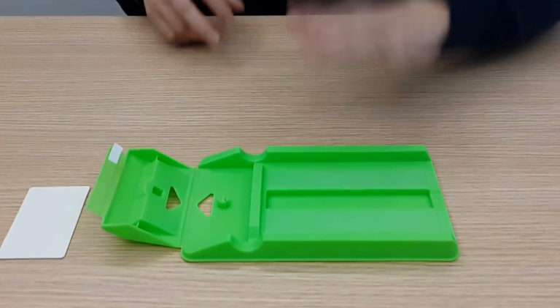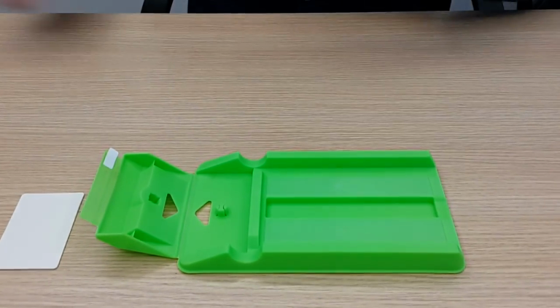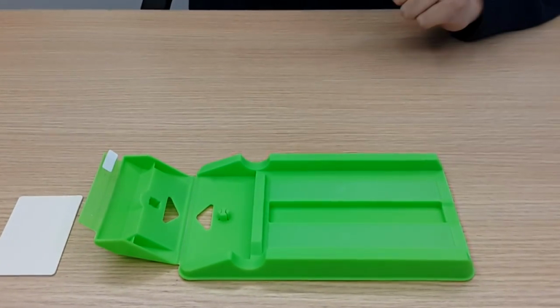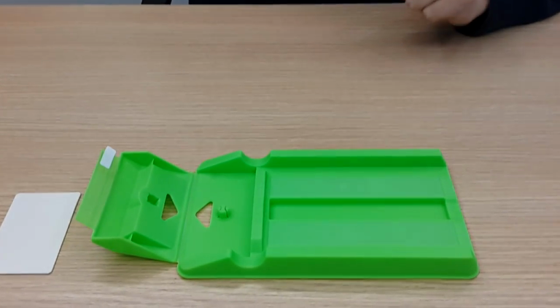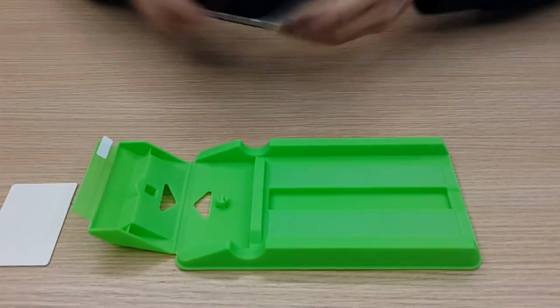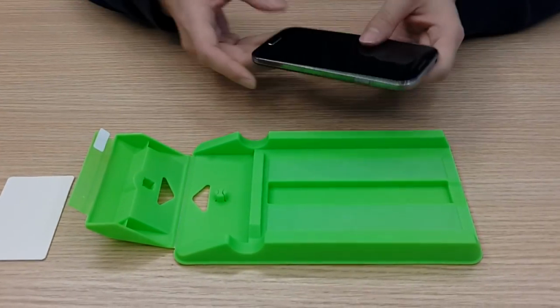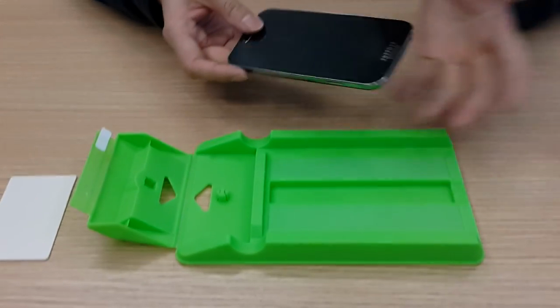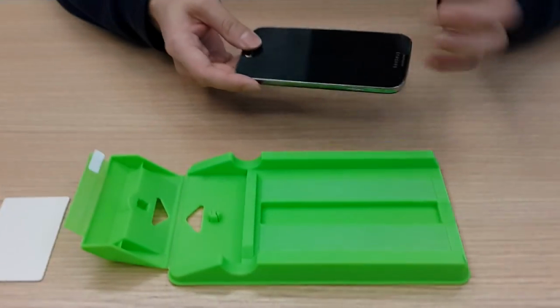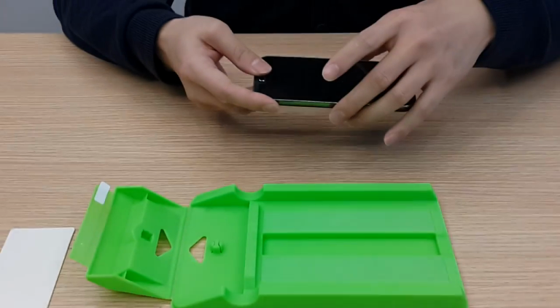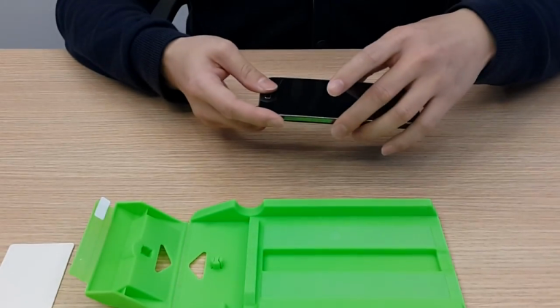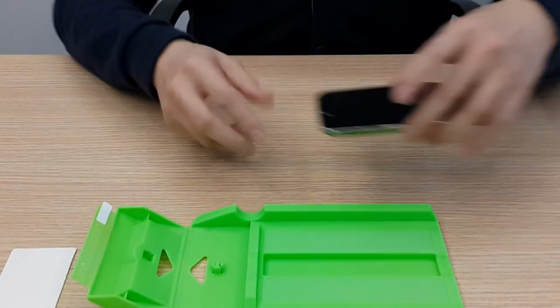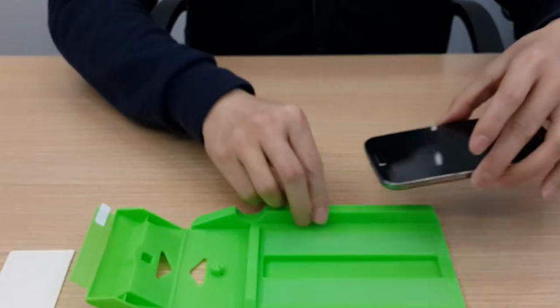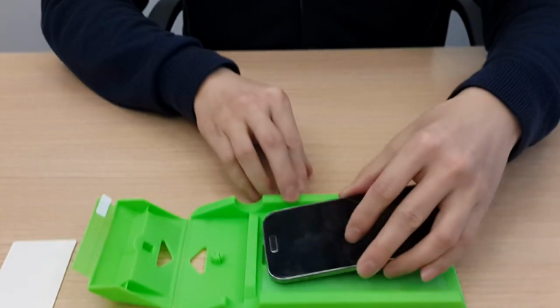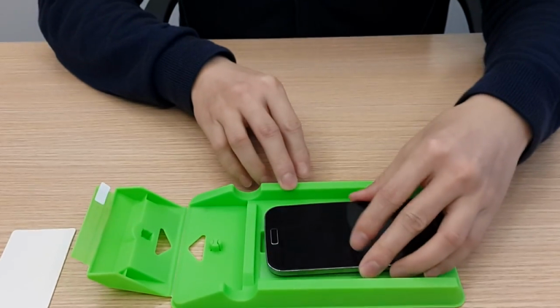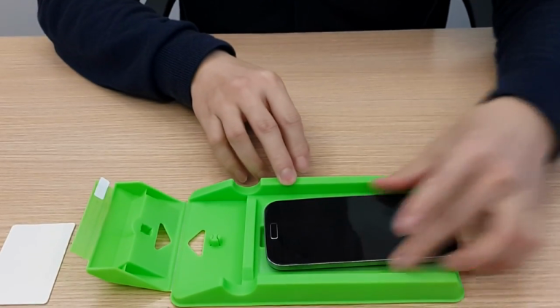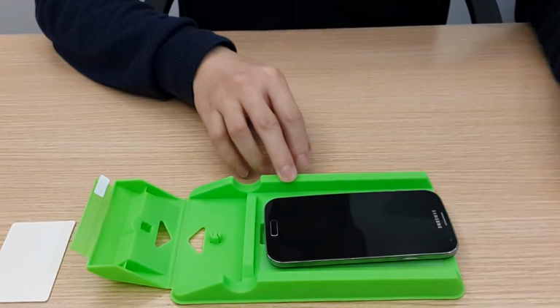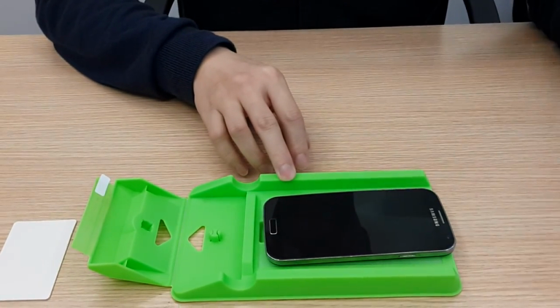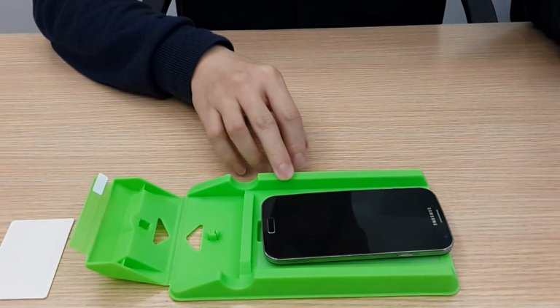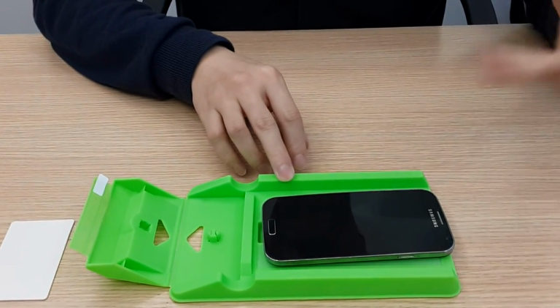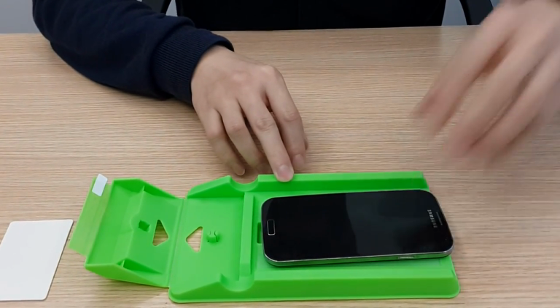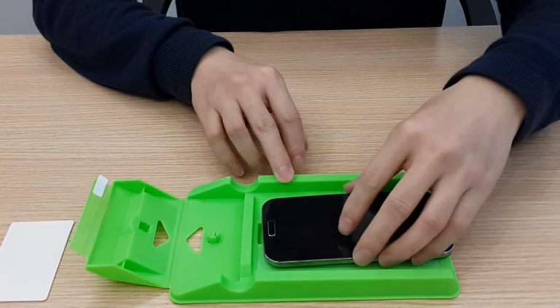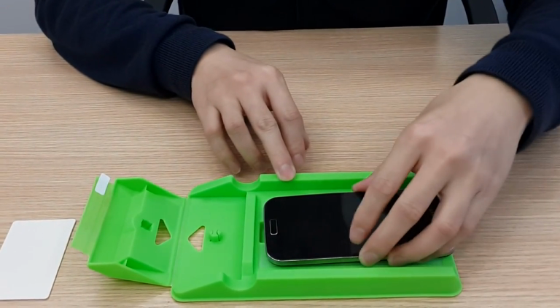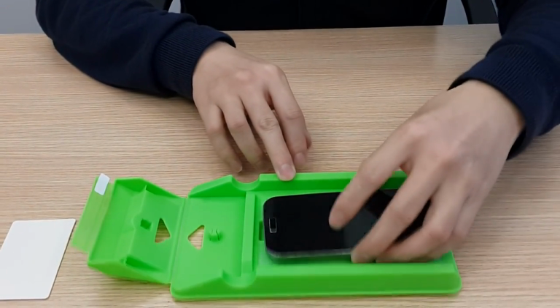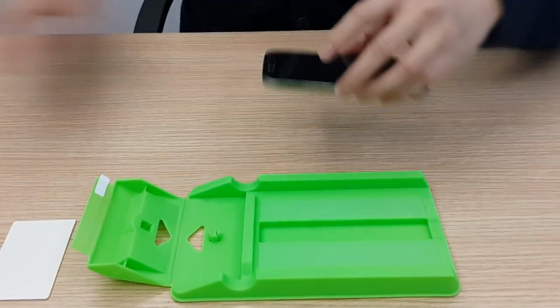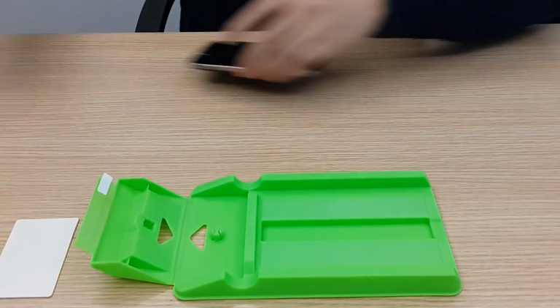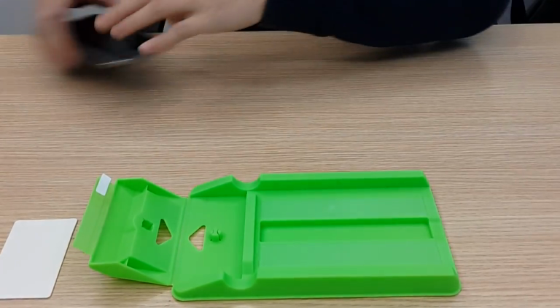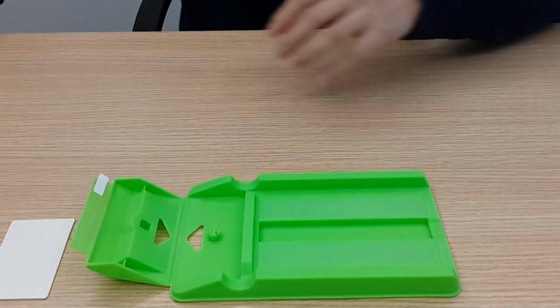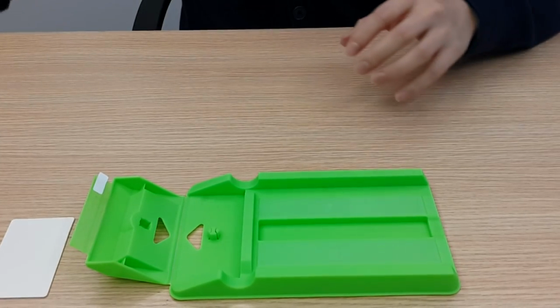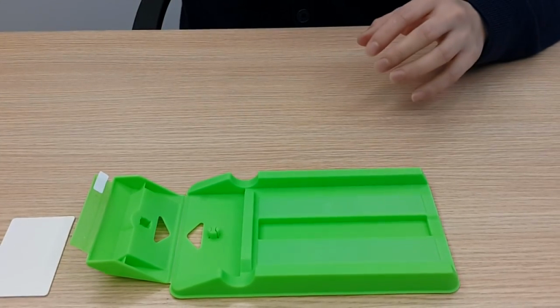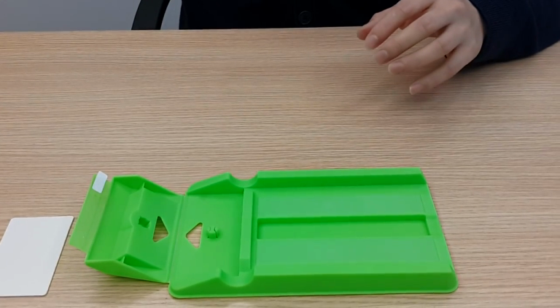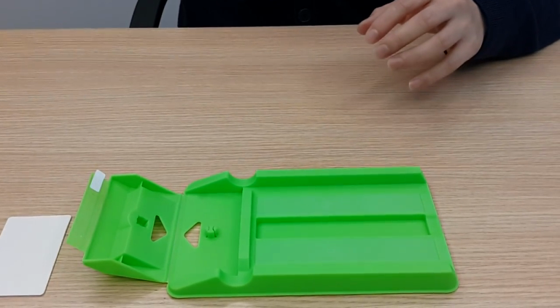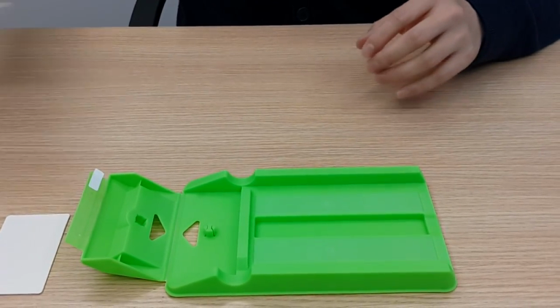I'll show you how it works. It can work with all the phones up to 7 inch, something like this. This is a Galaxy S4. I'll show you how it works on the iPhone, for example.